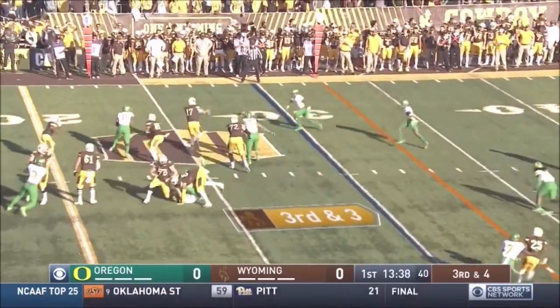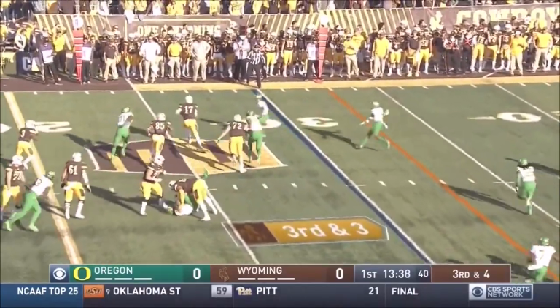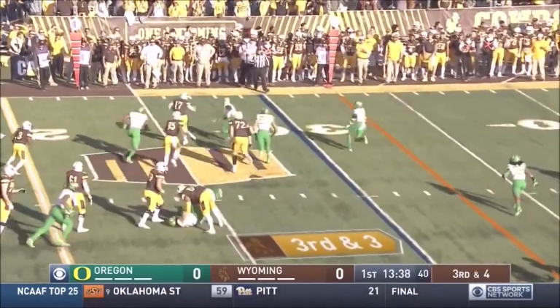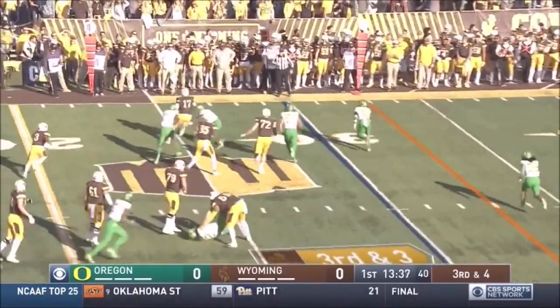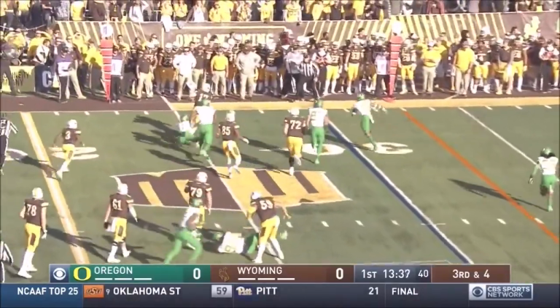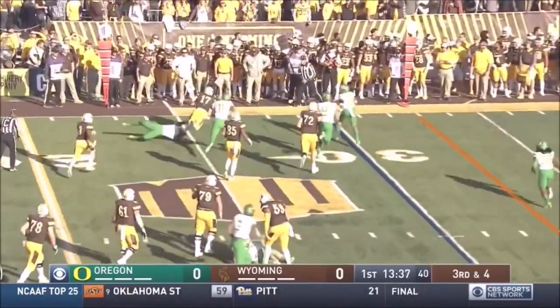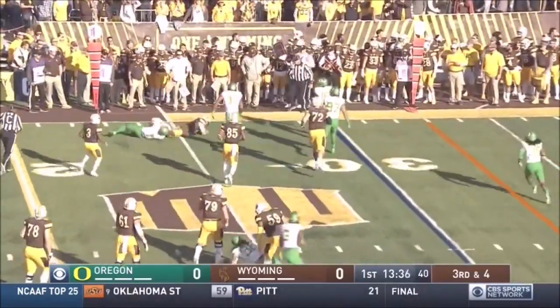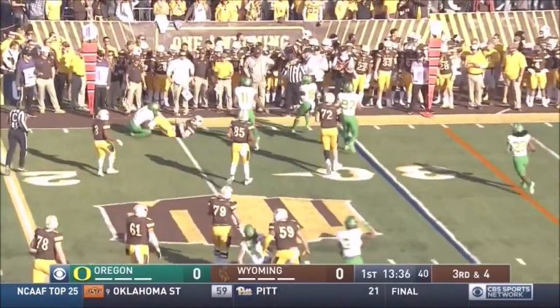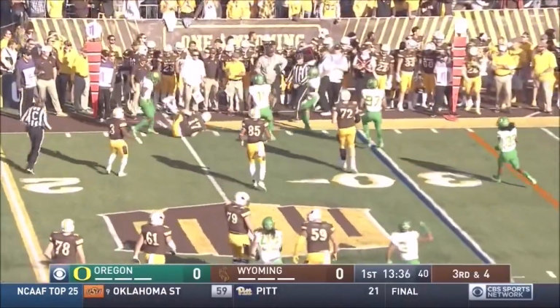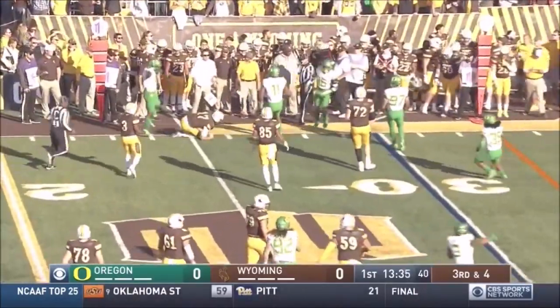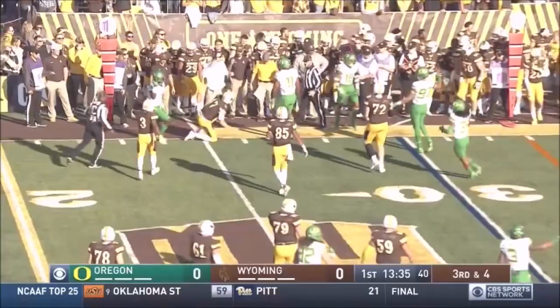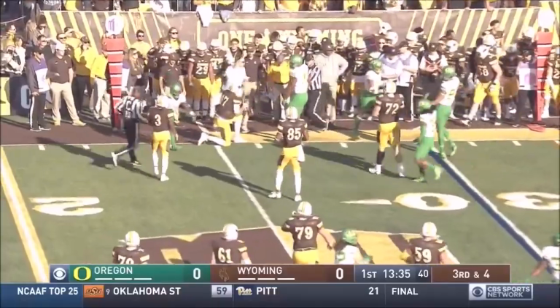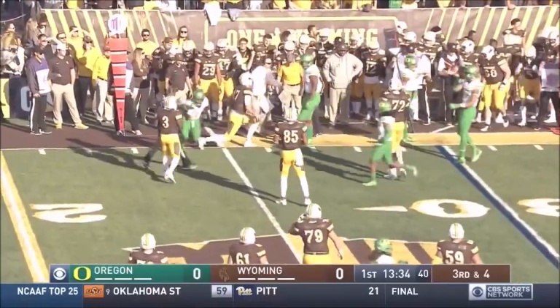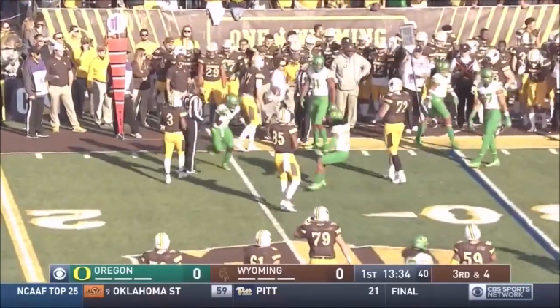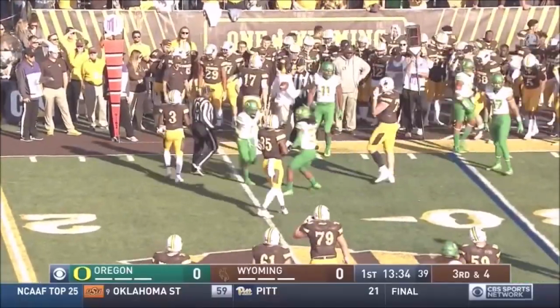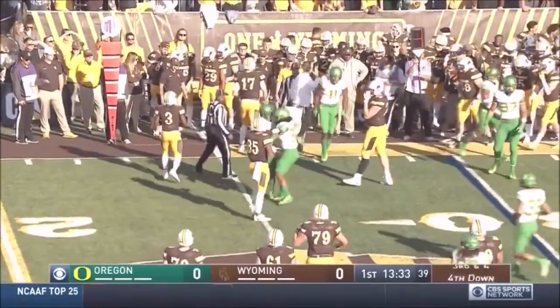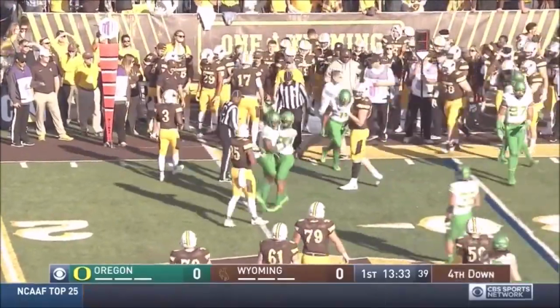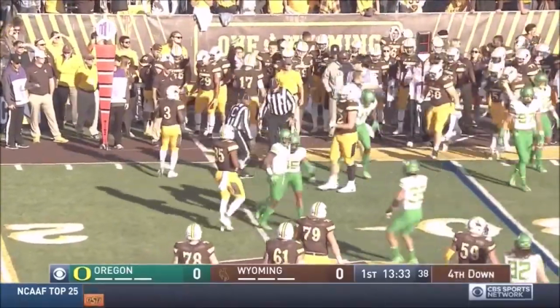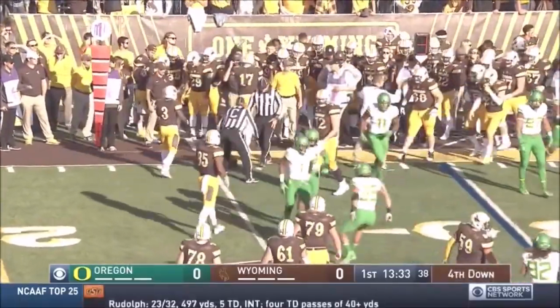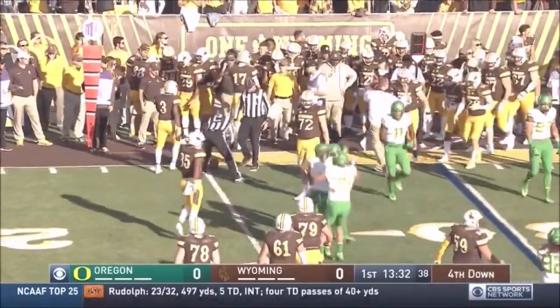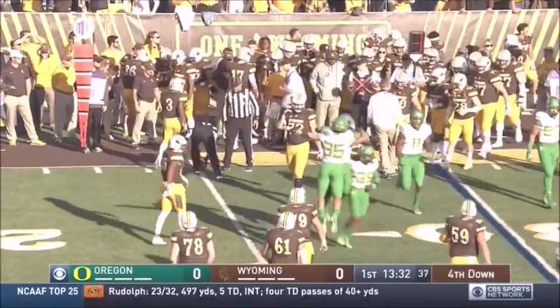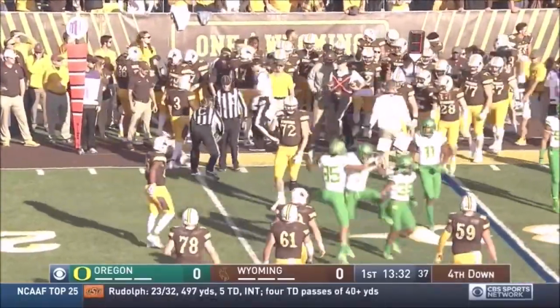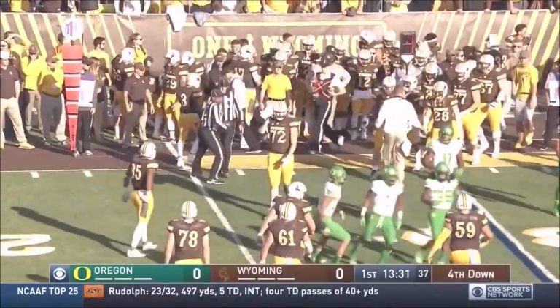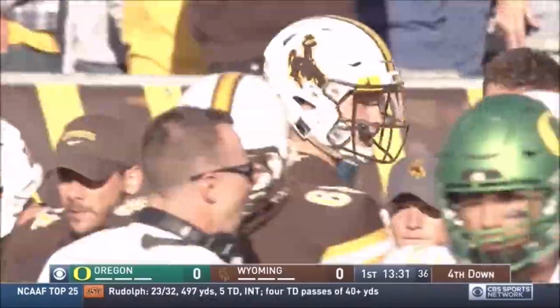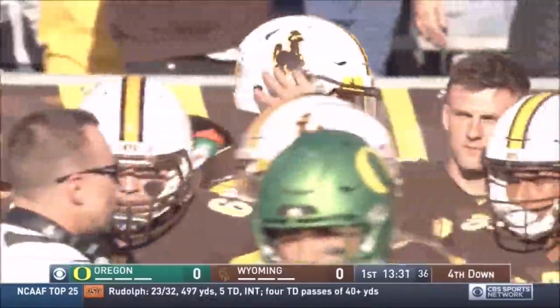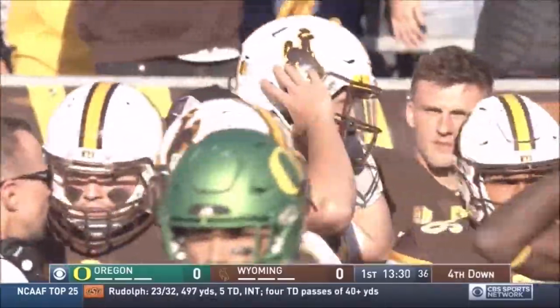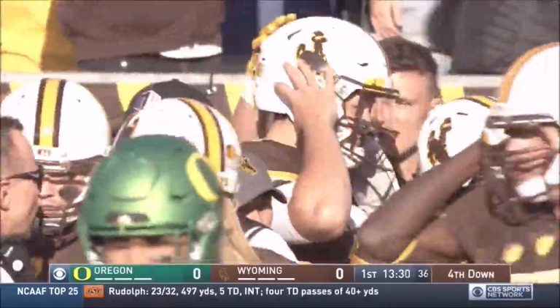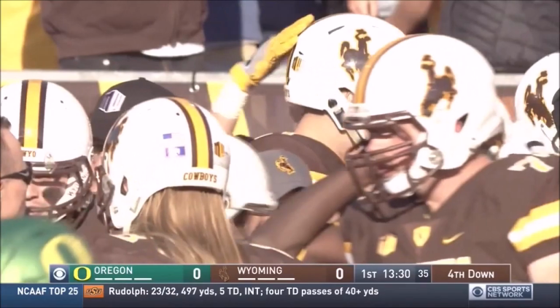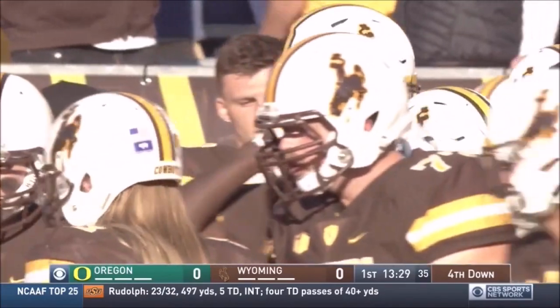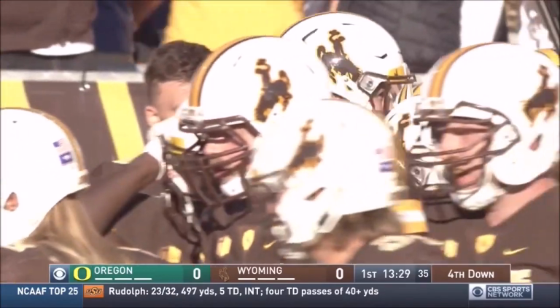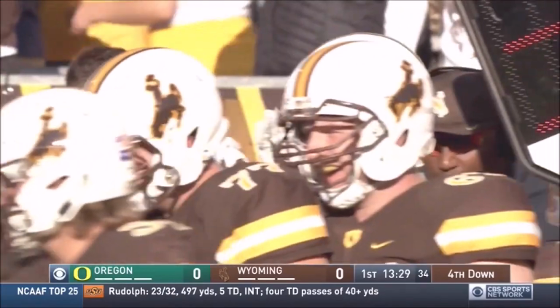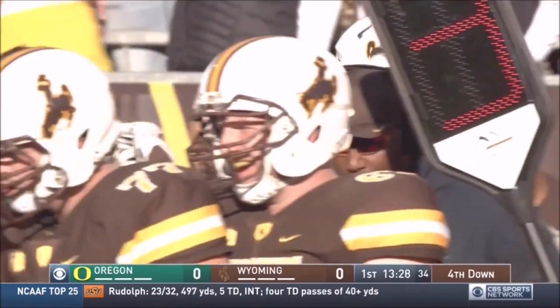Allen is flushed out of the pocket, scrambling, and he's dropped on third down. Allen is dropped. Arion springs, the corner makes the stop.